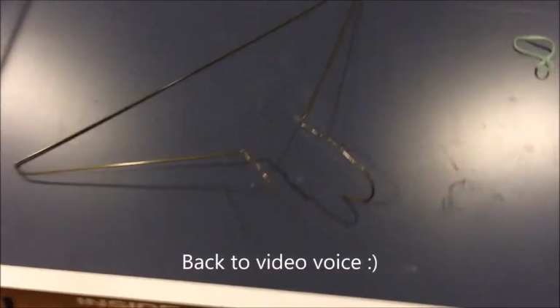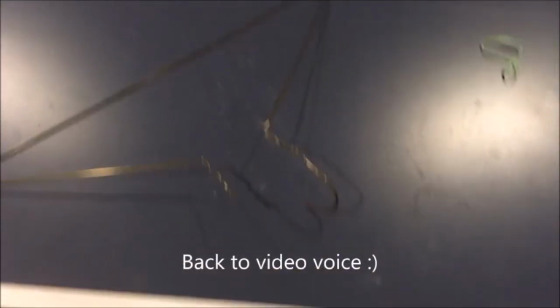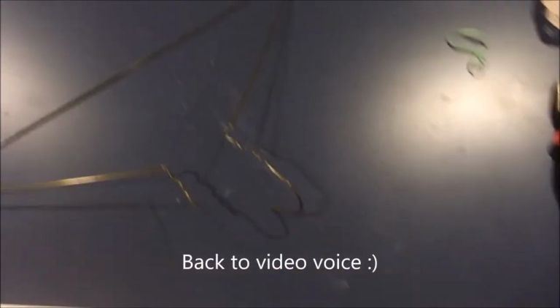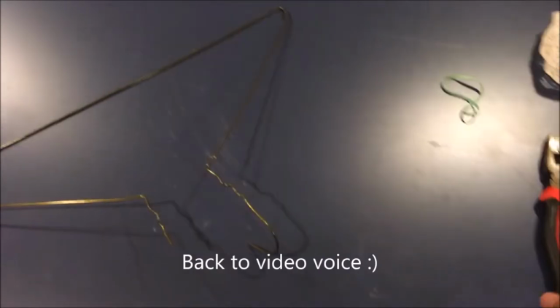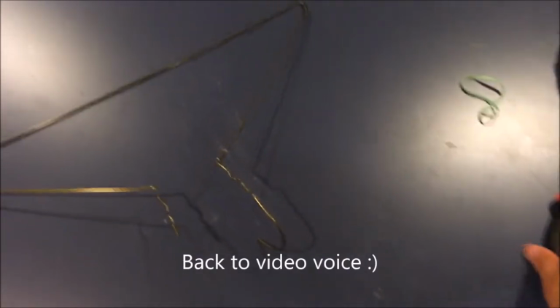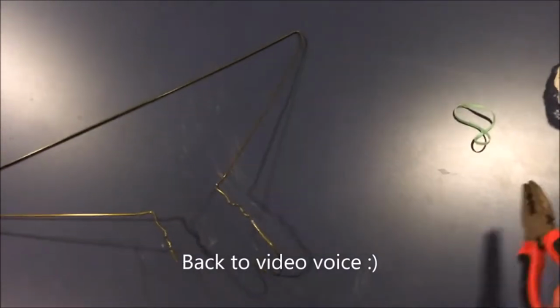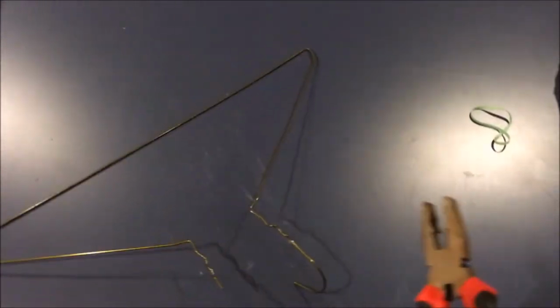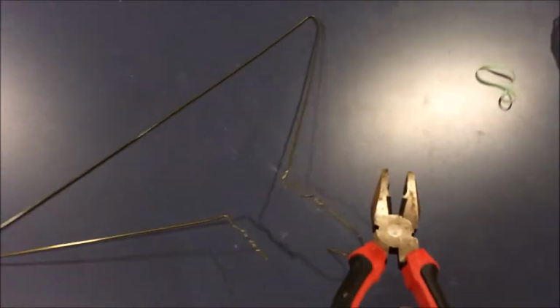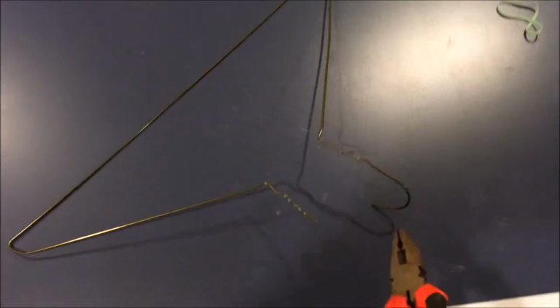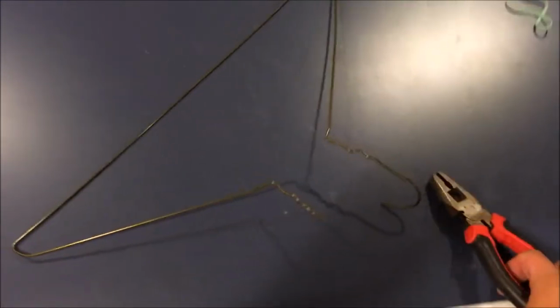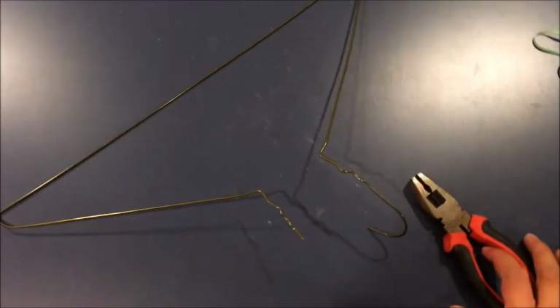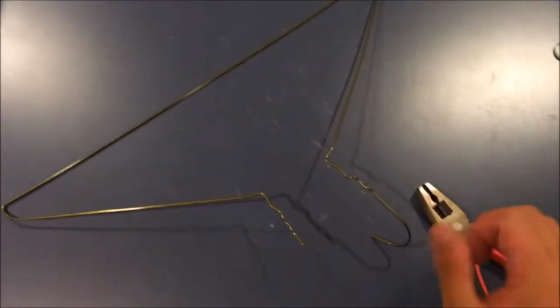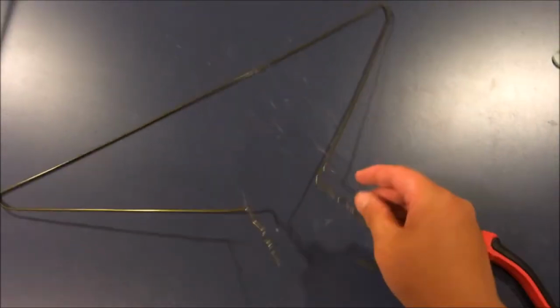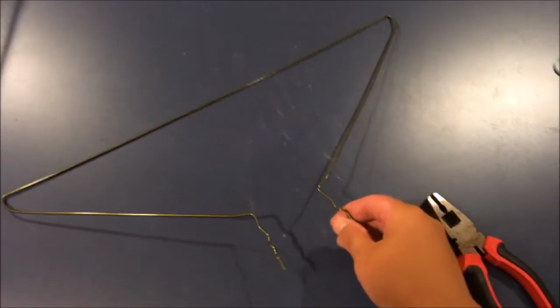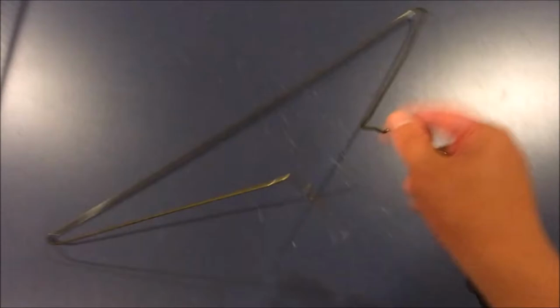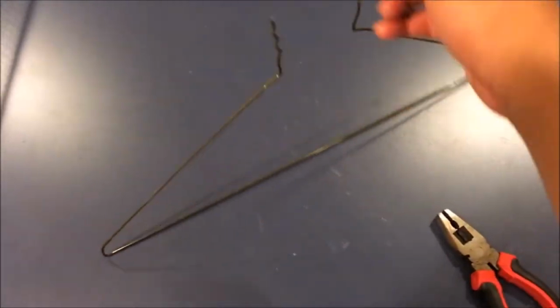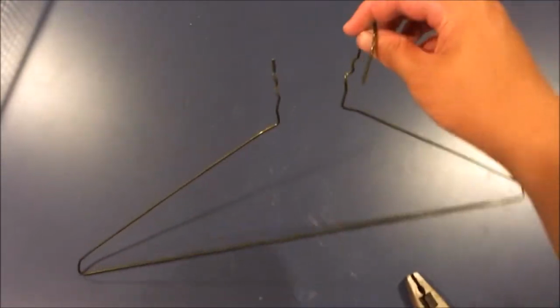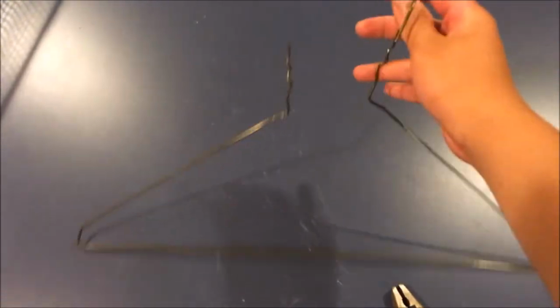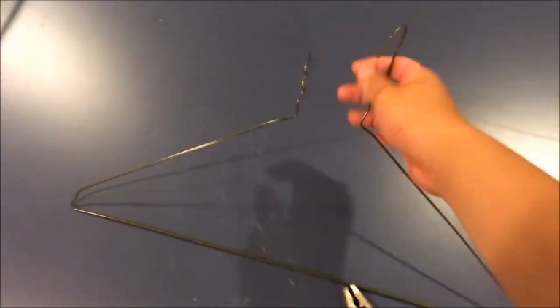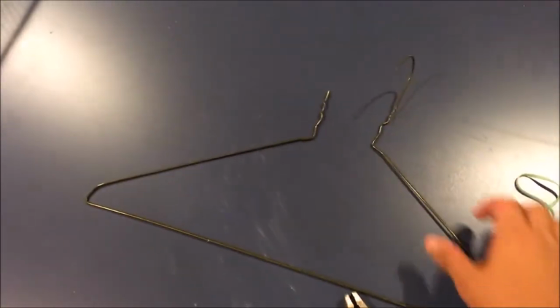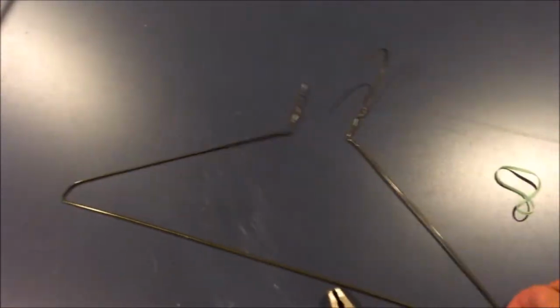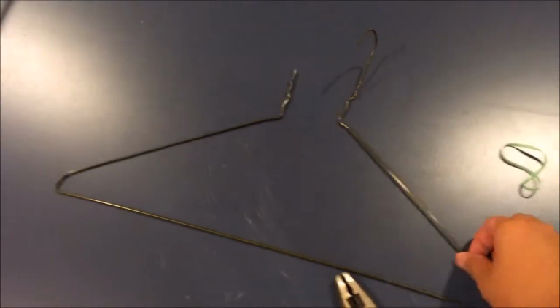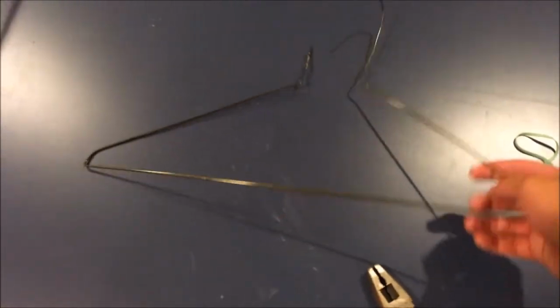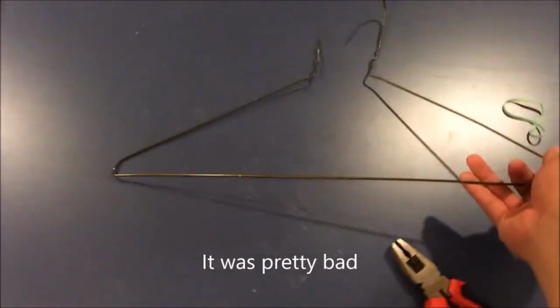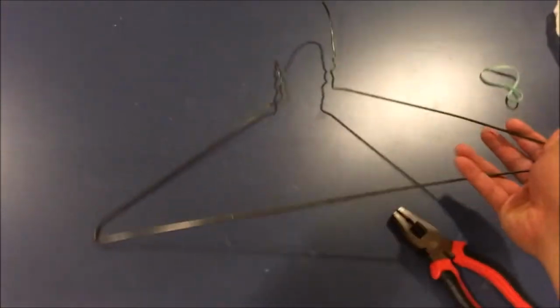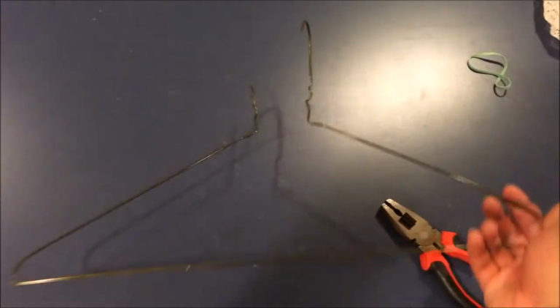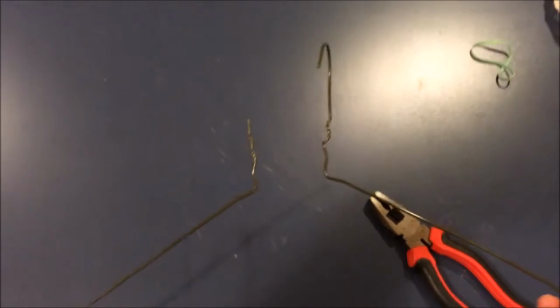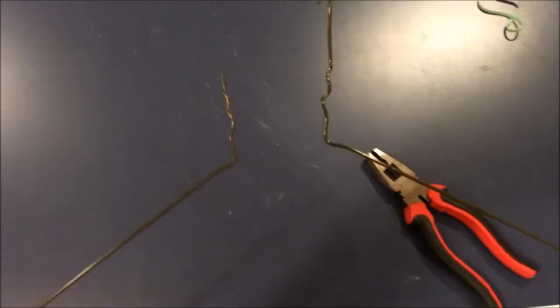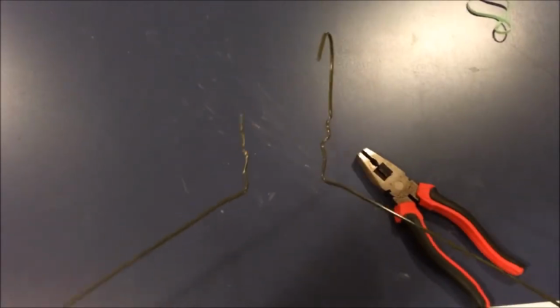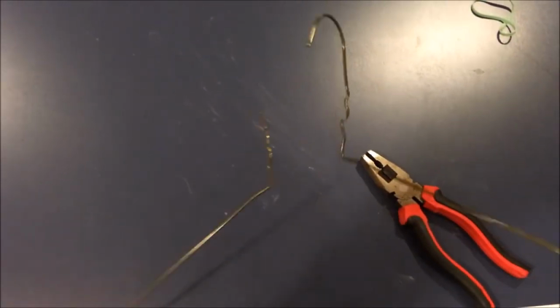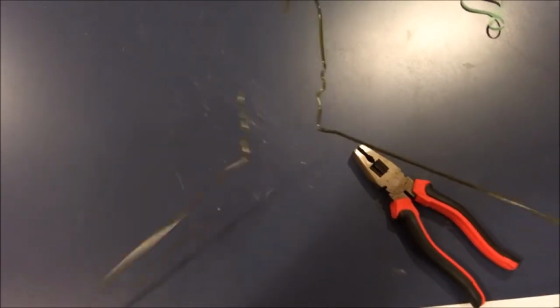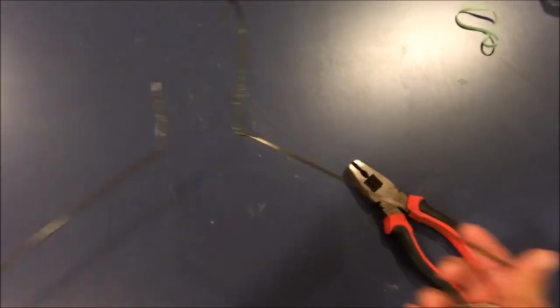I tried attaching my phone to my head but the camera quality was so bad I just decided to cut through the video. So the first thing you want to do is separate the two parts of the hanger.